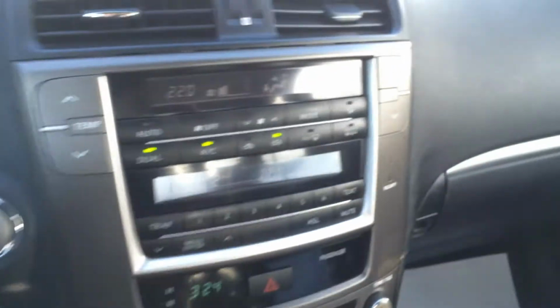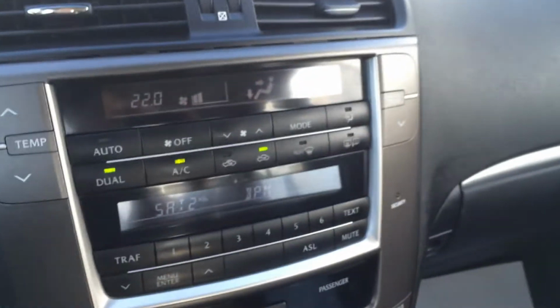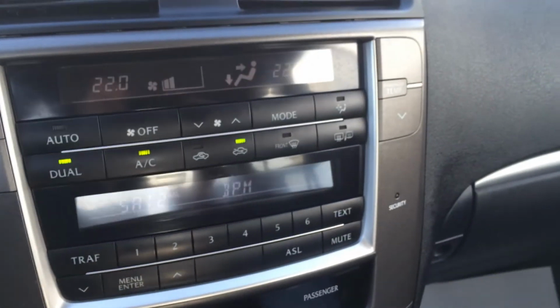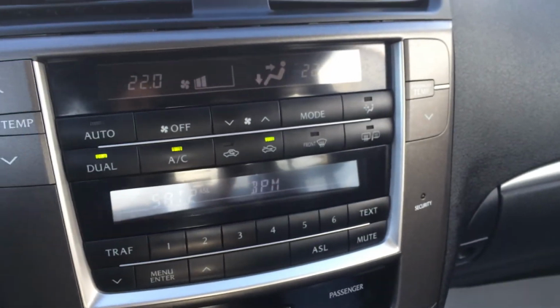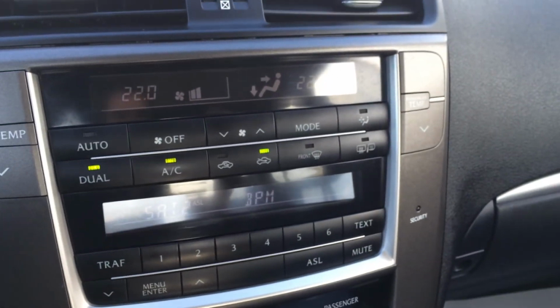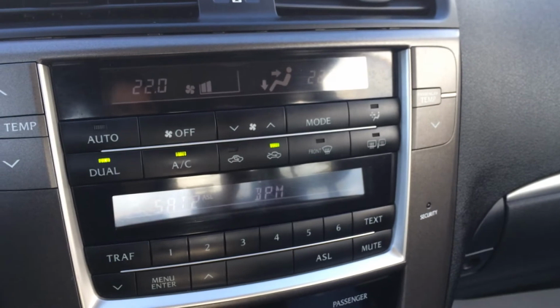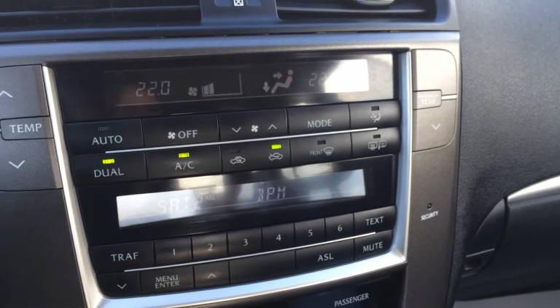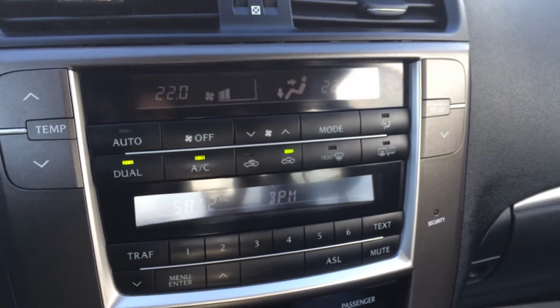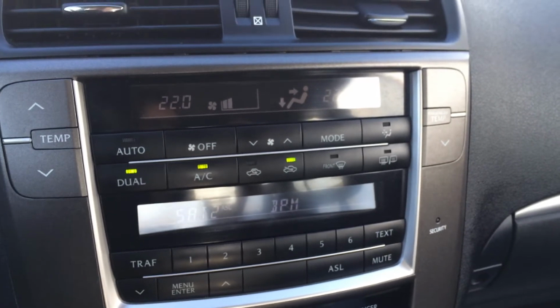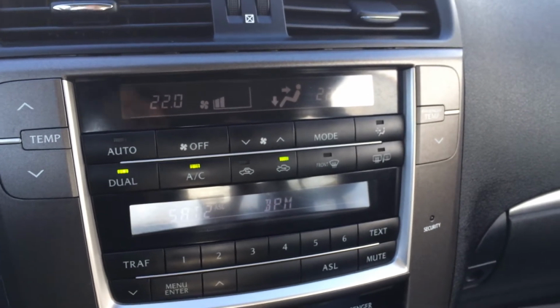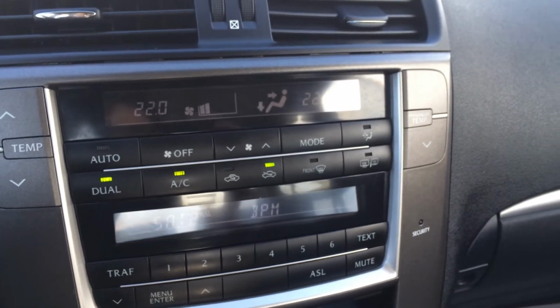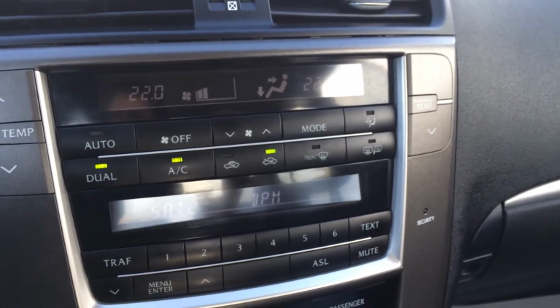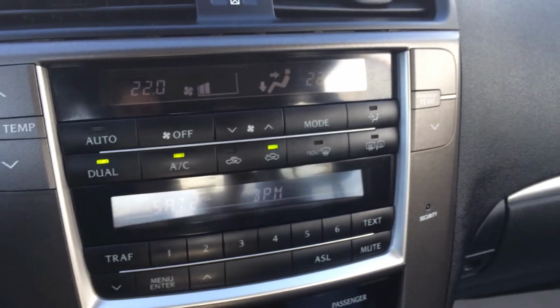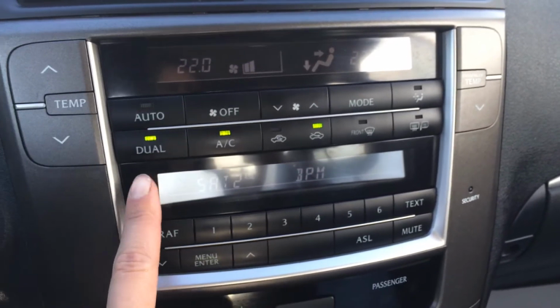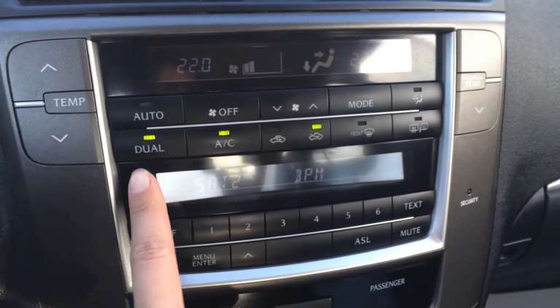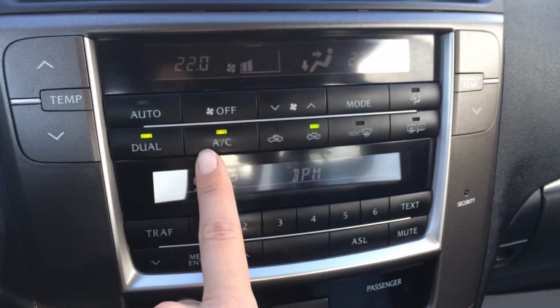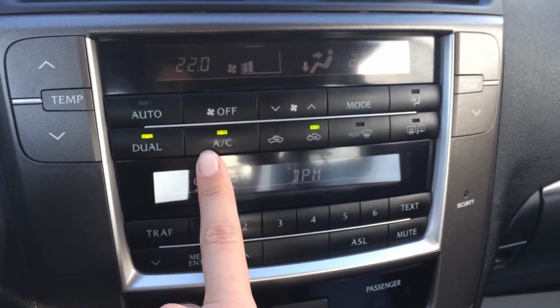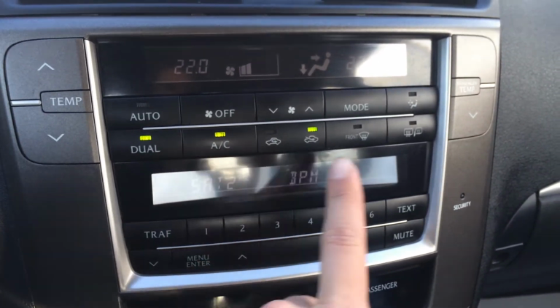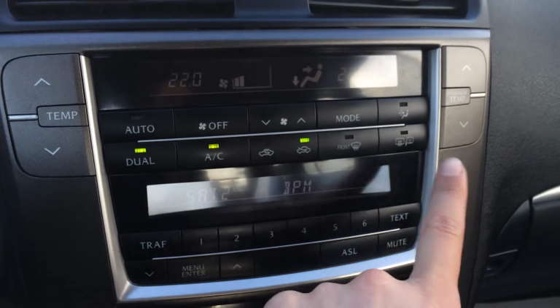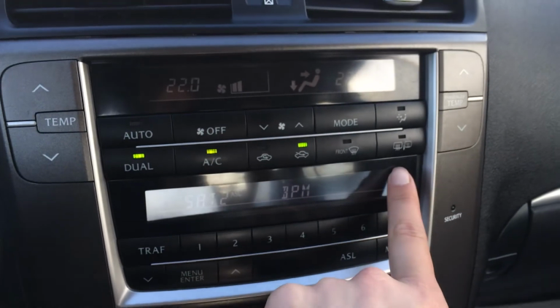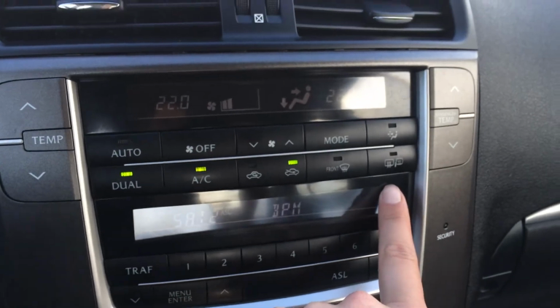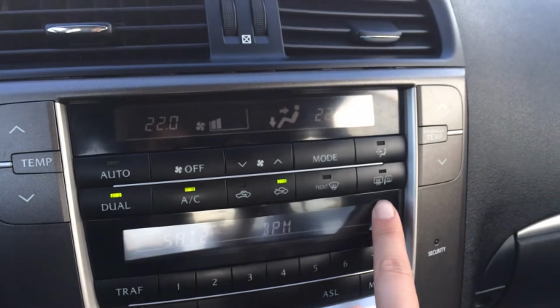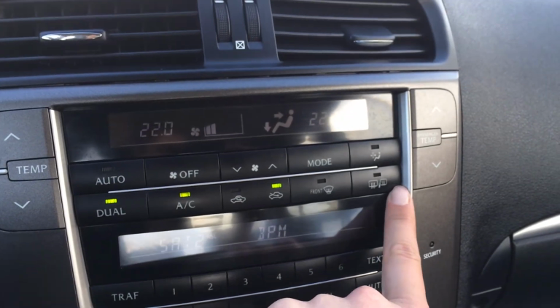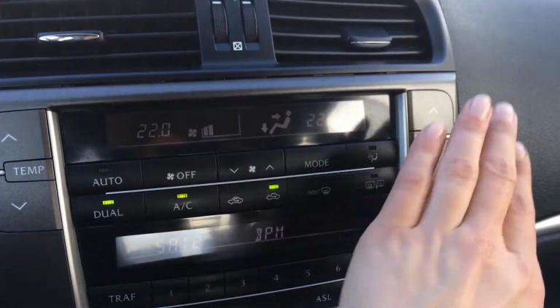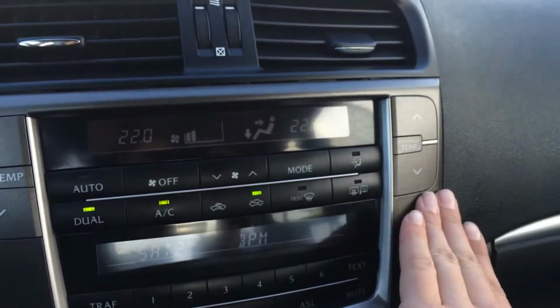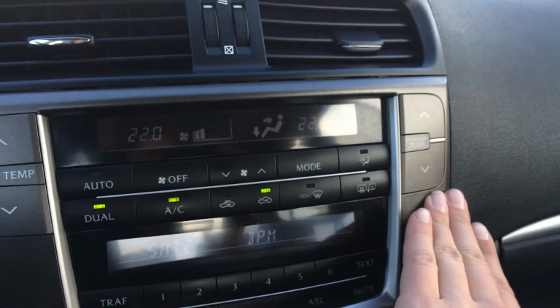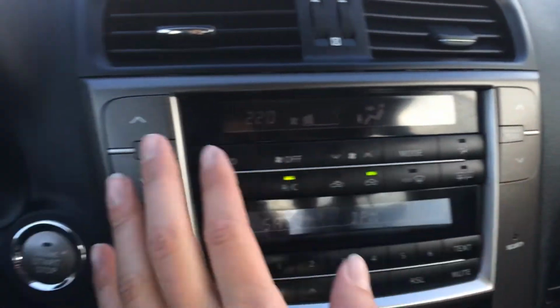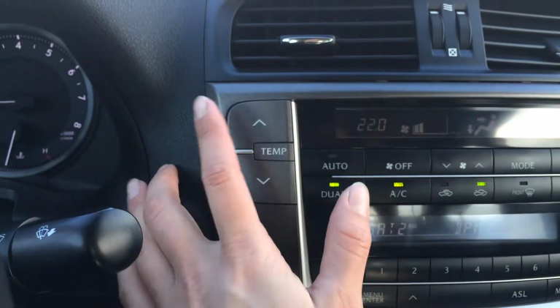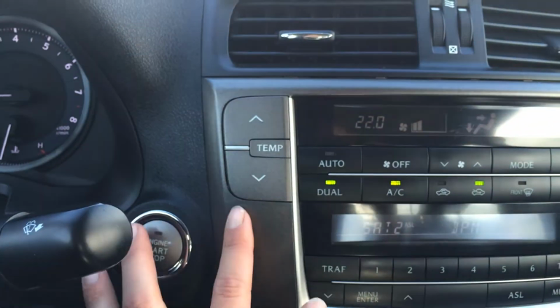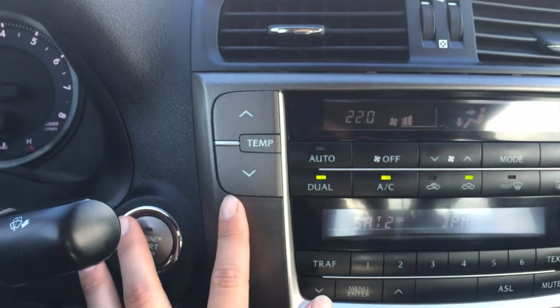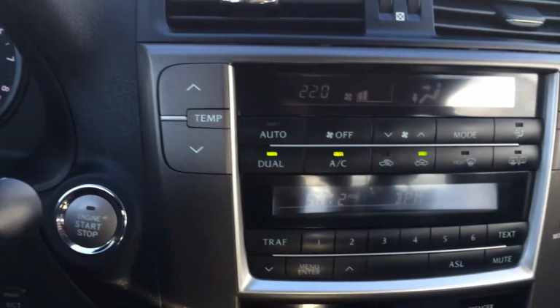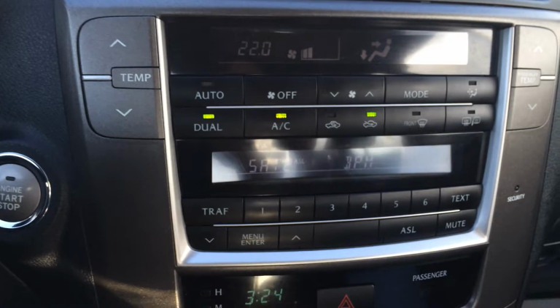You have a couple of display screens. The top one is for your climate control. You do have dual zone climate control, AC, front and rear defrost. Side mirrors are heated. Passenger temperature controls and driver temperature controls.